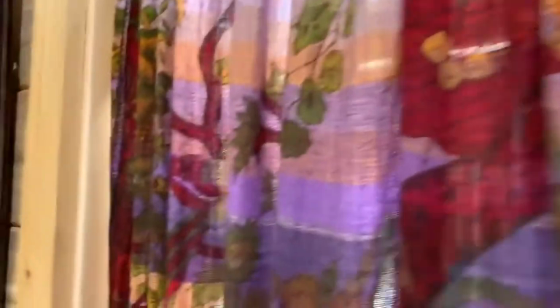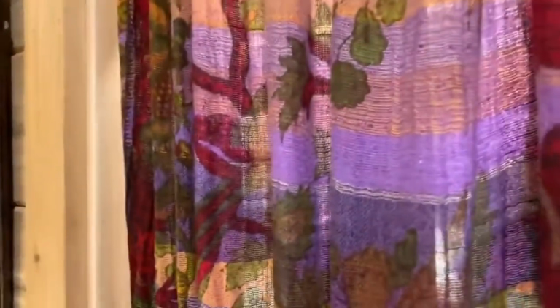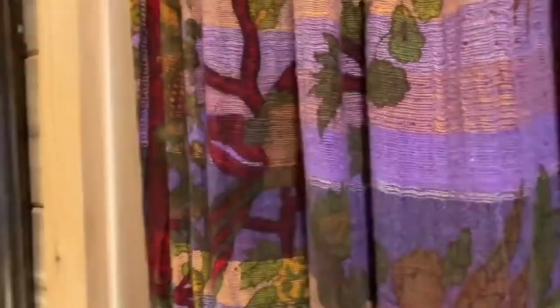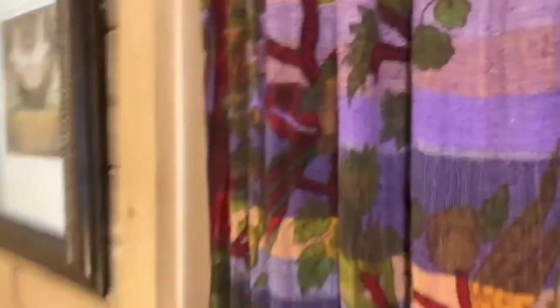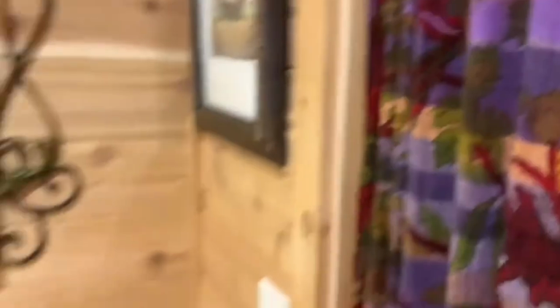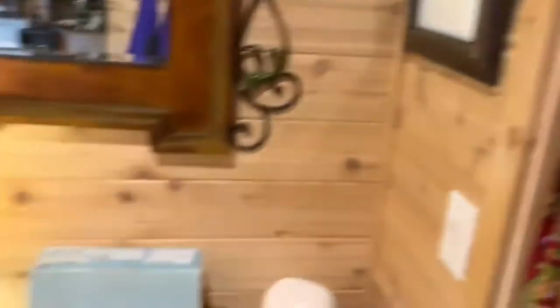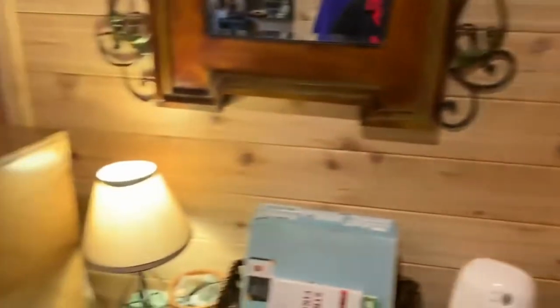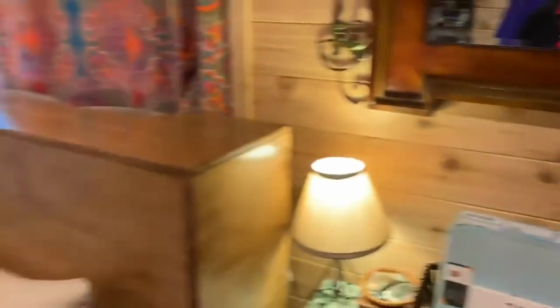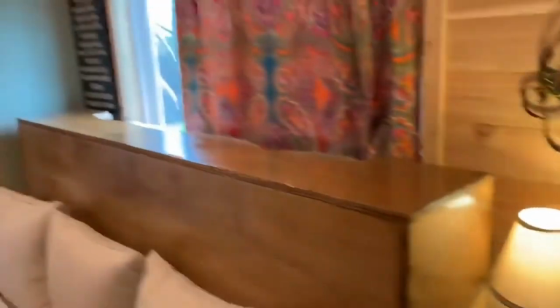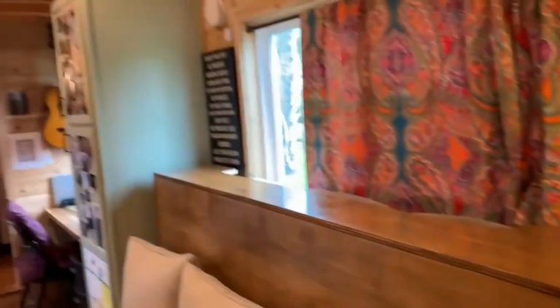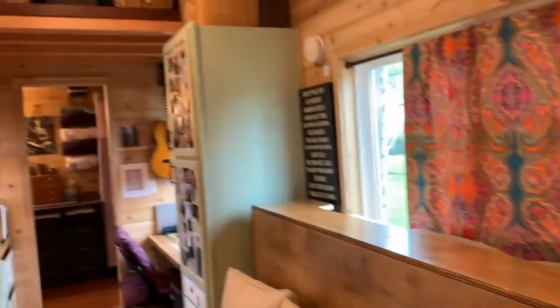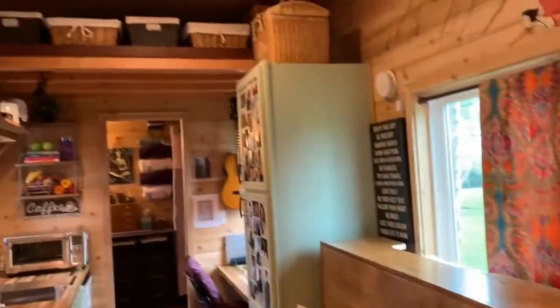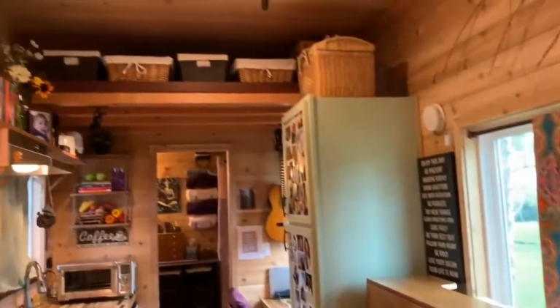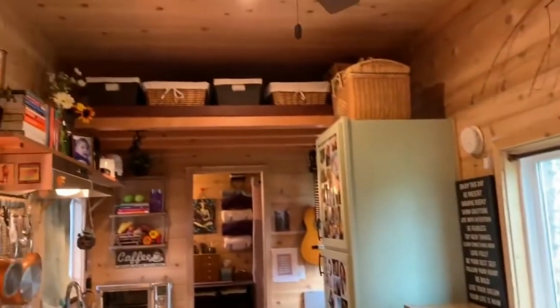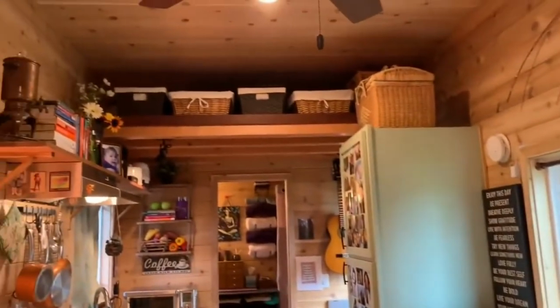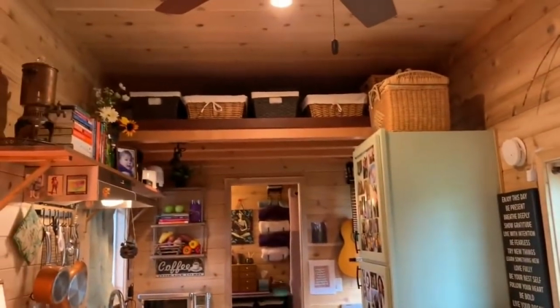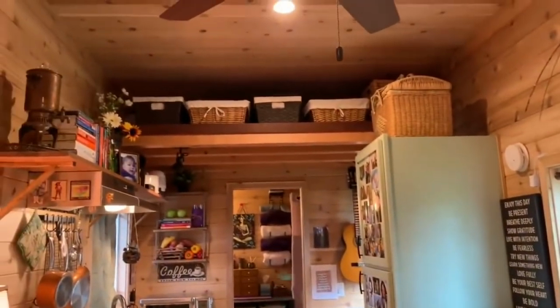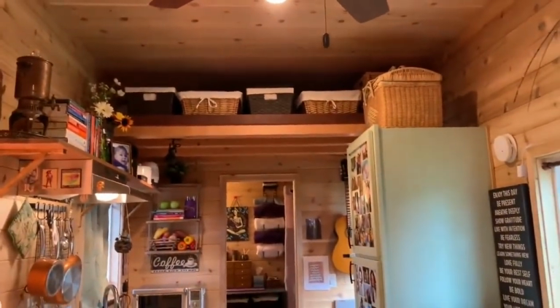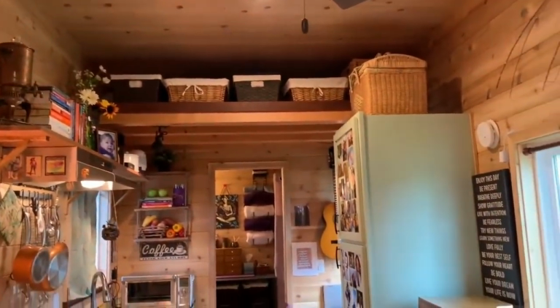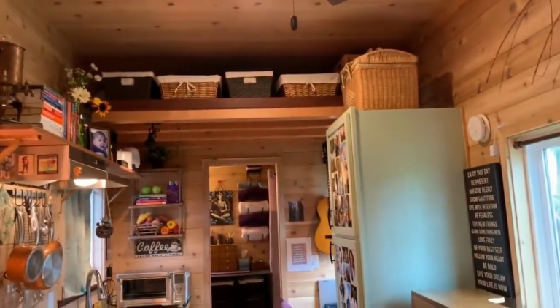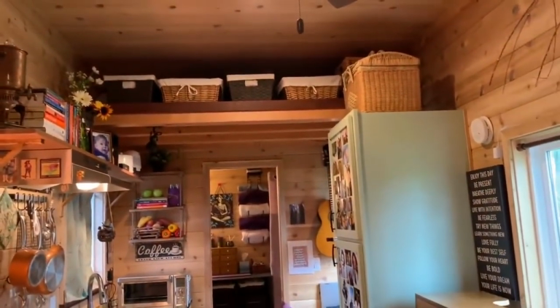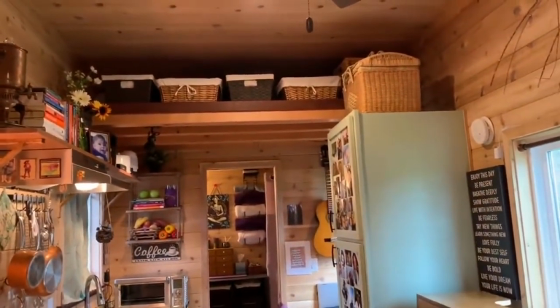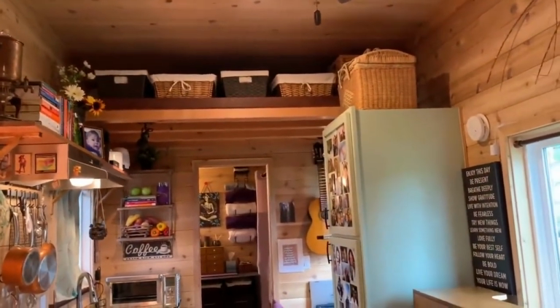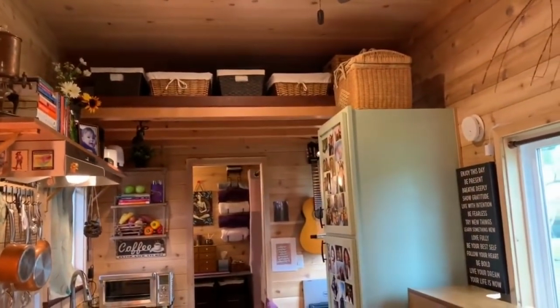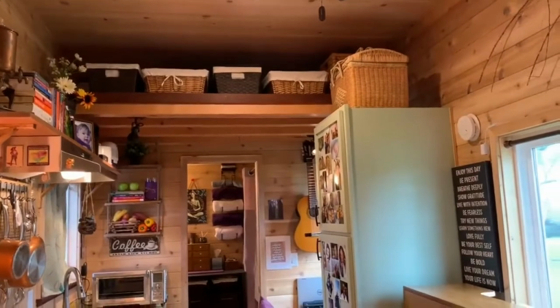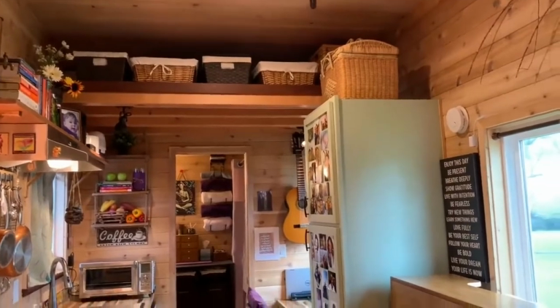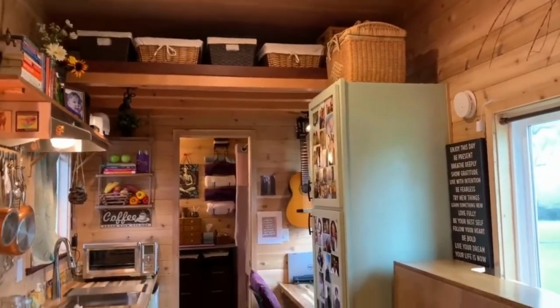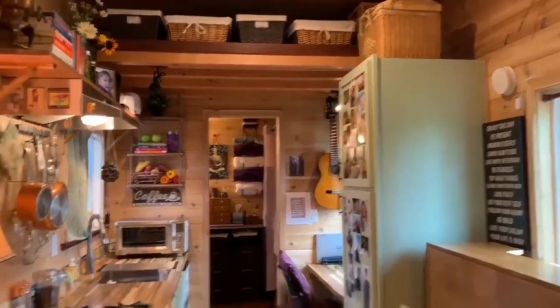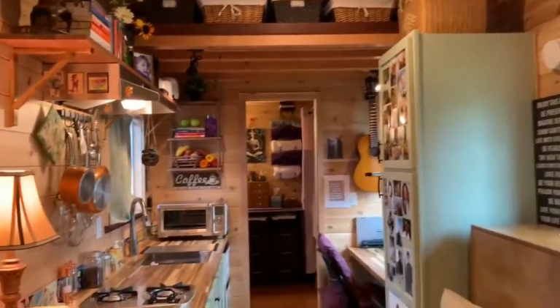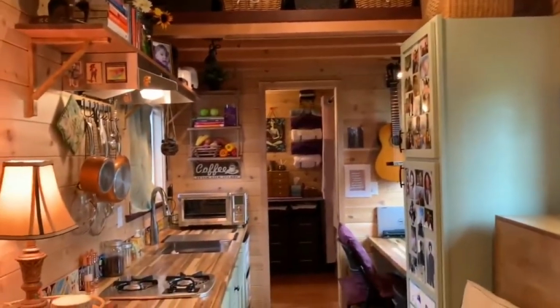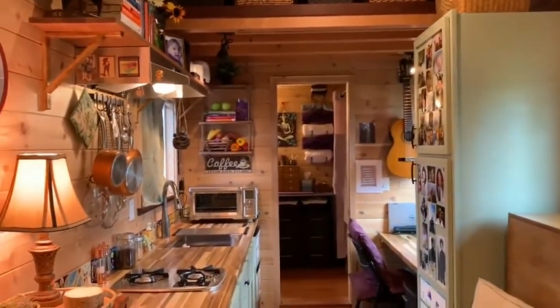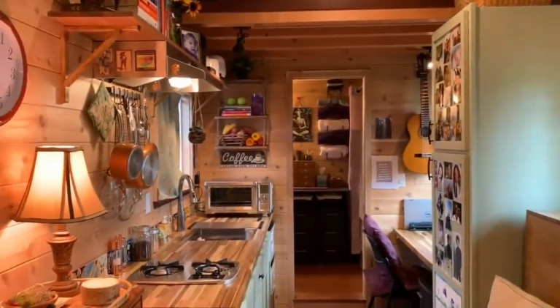Speaking of storage, there is a storage loft up above and I'm not really using it much. Those baskets are actually empty up there — I don't really need much.